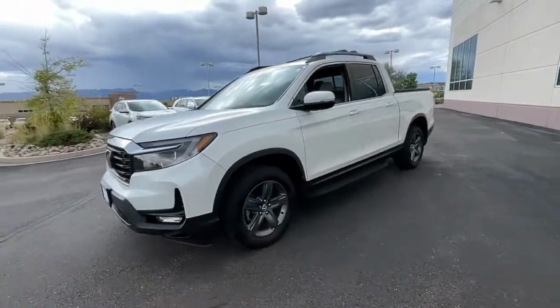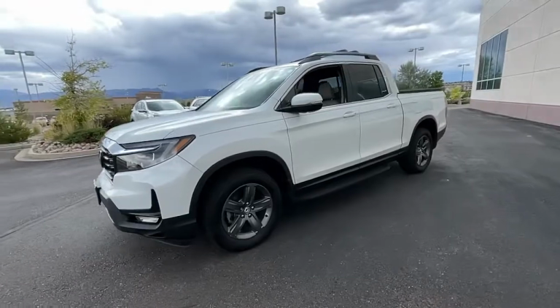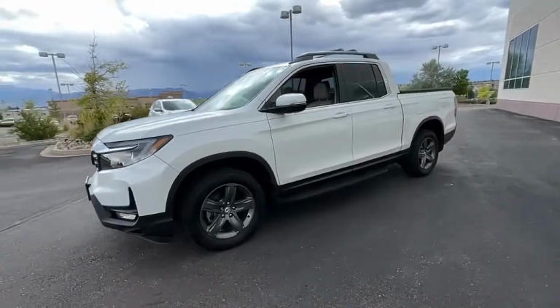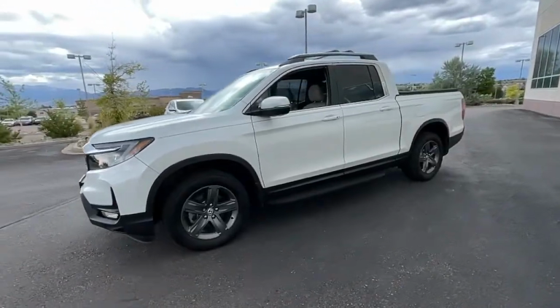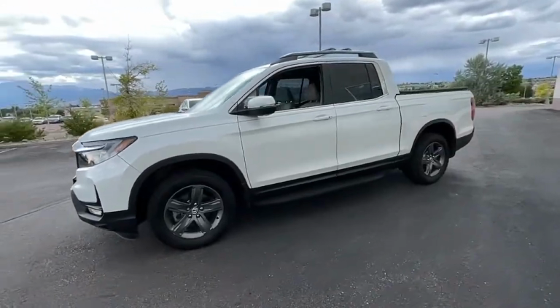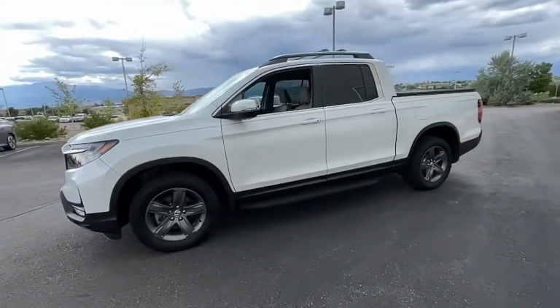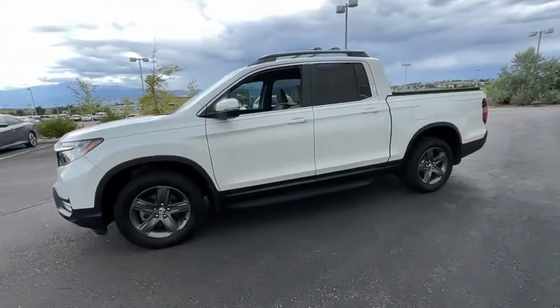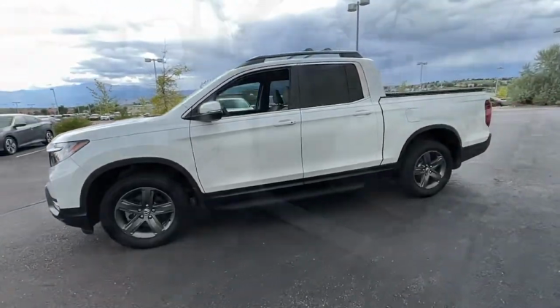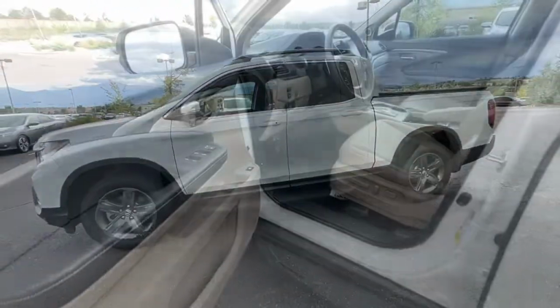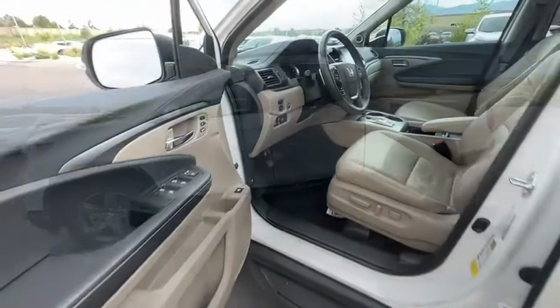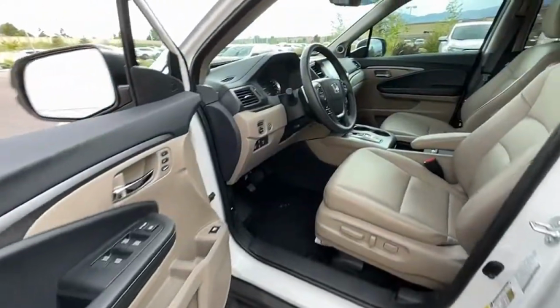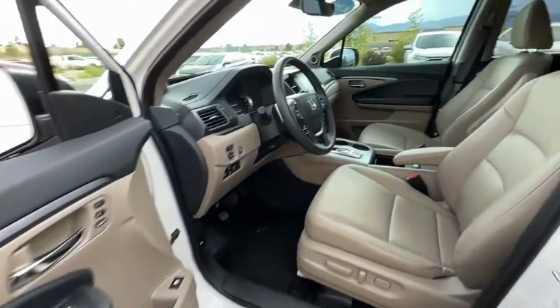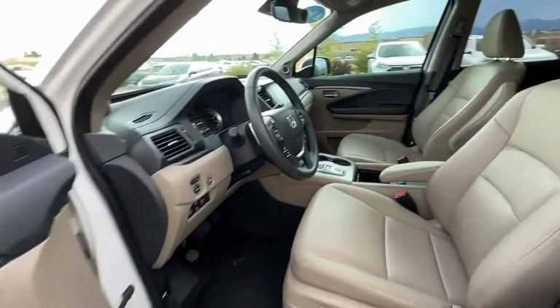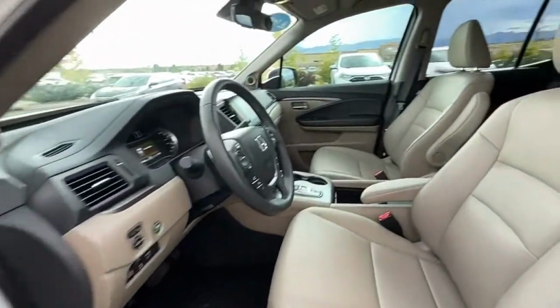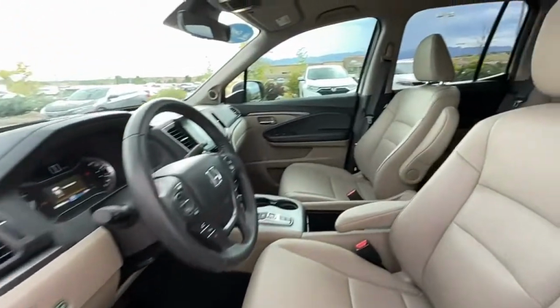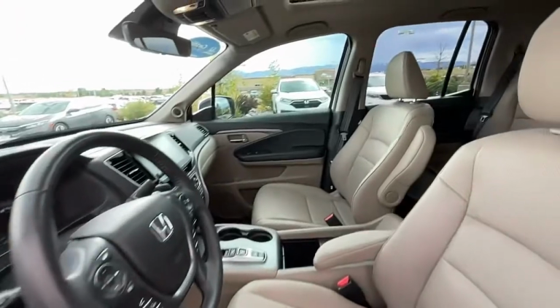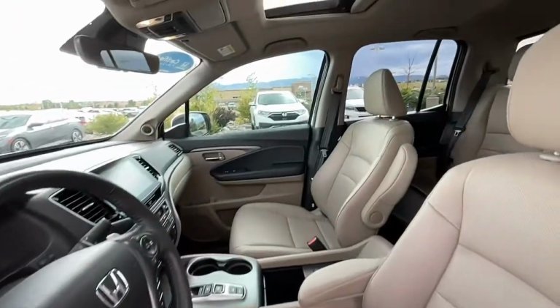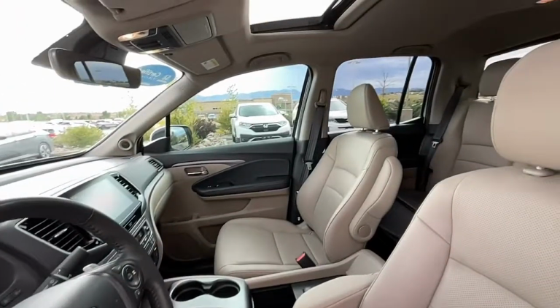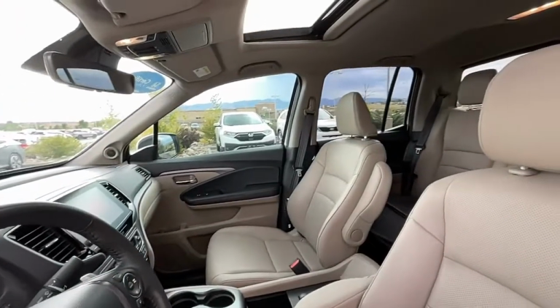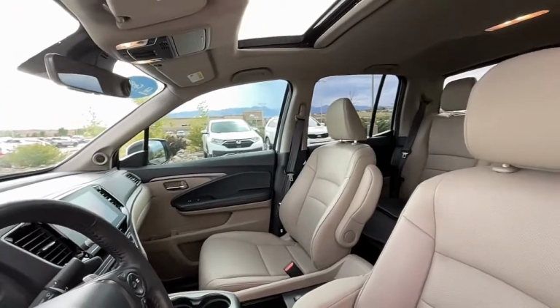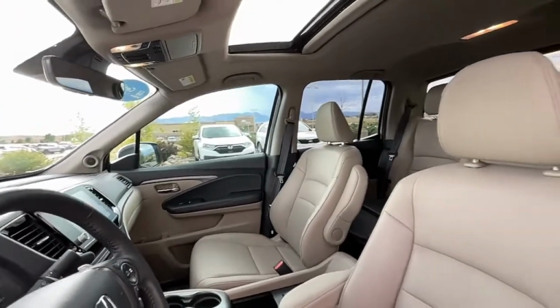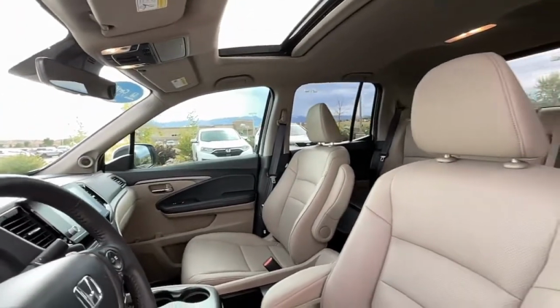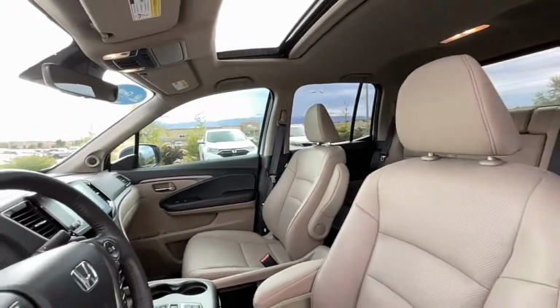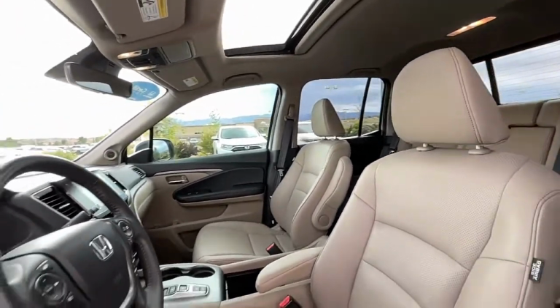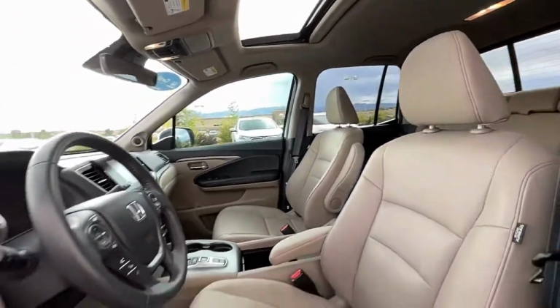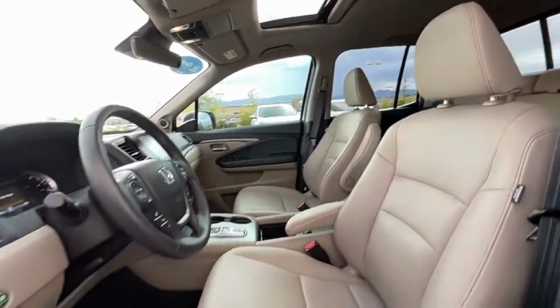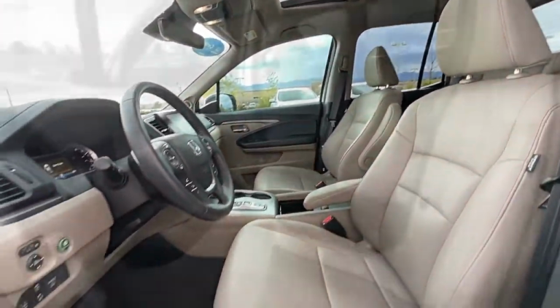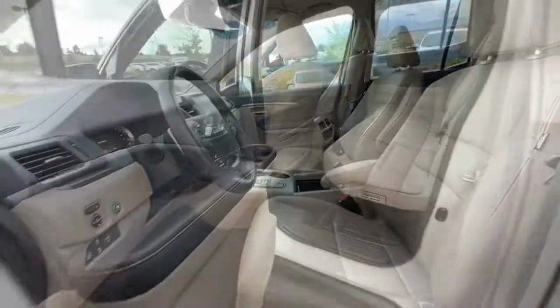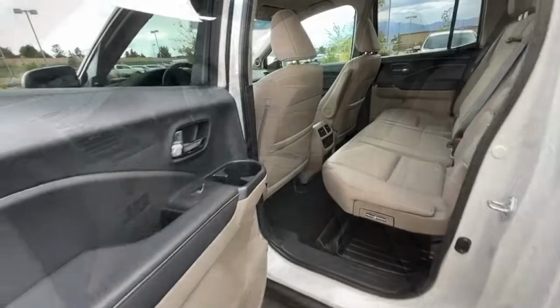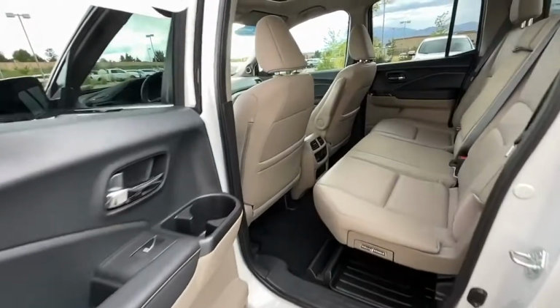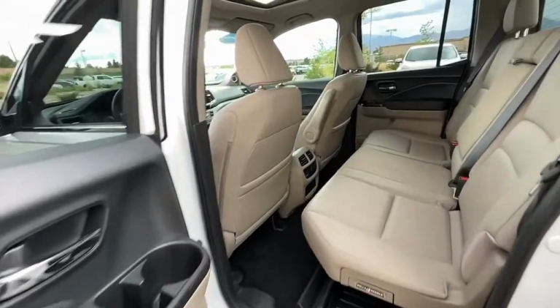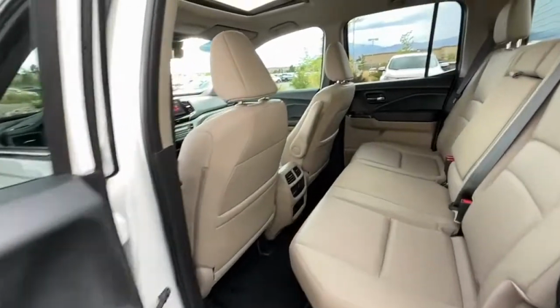The following are some of this vehicle's highlighted options: sunroof/moonroof, keyless entry, satellite radio, backup camera, power passenger seat, fog lamps, and bluetooth.